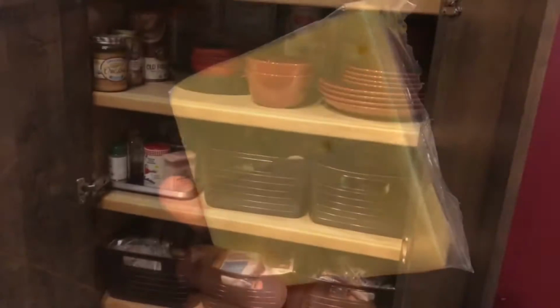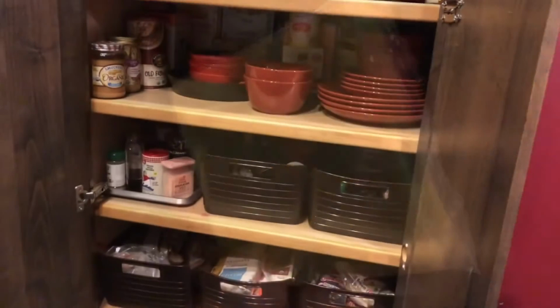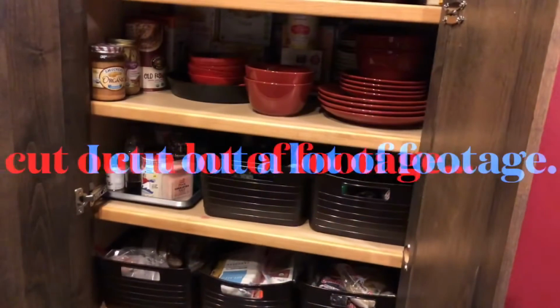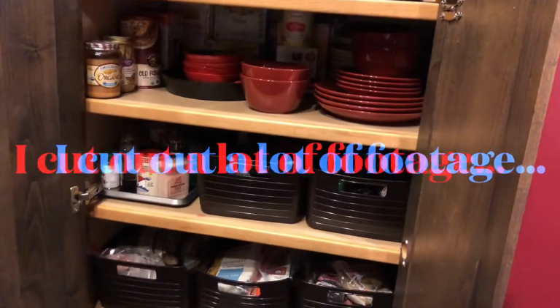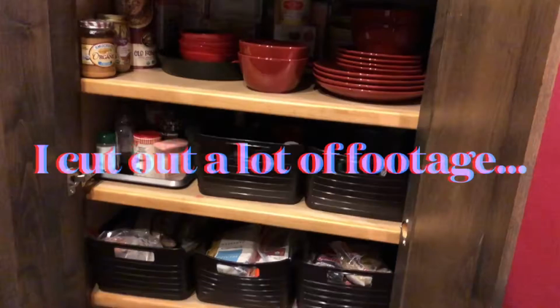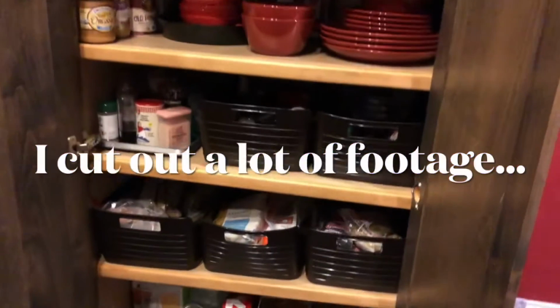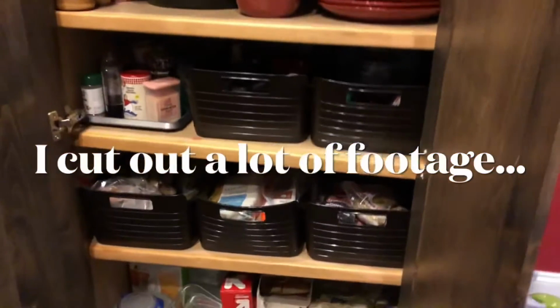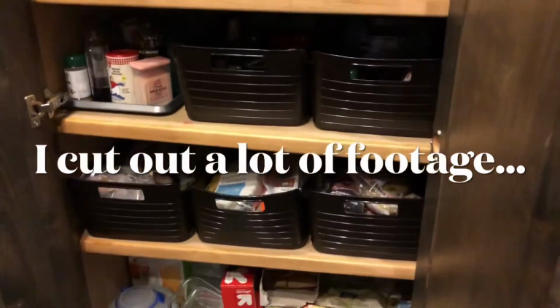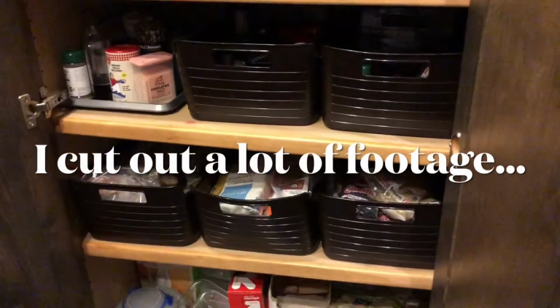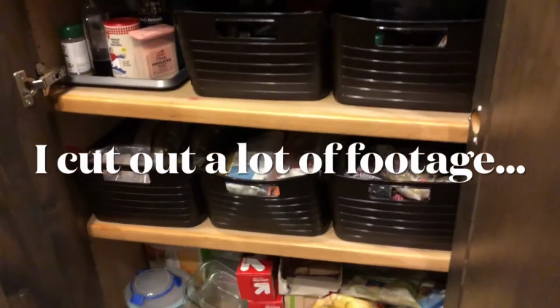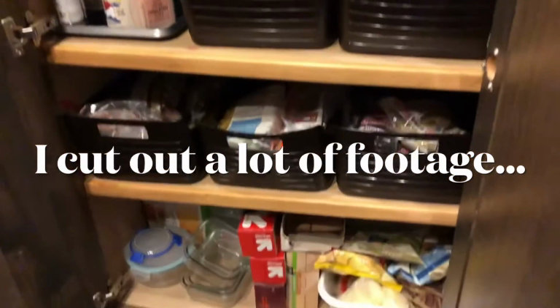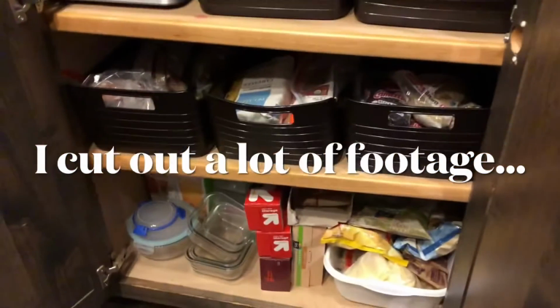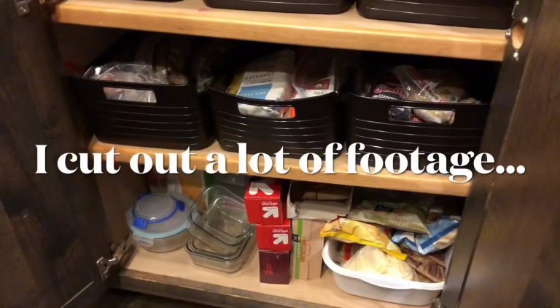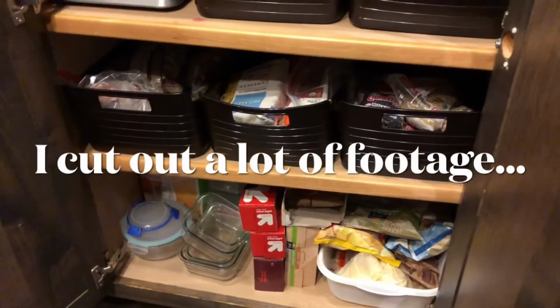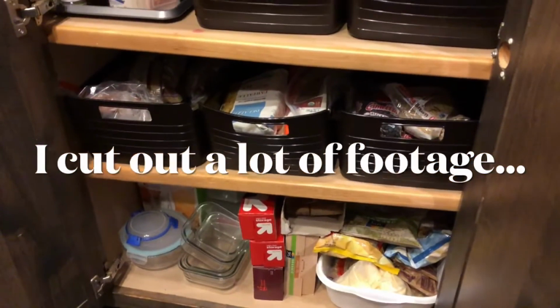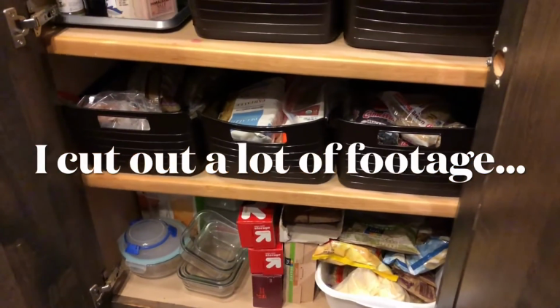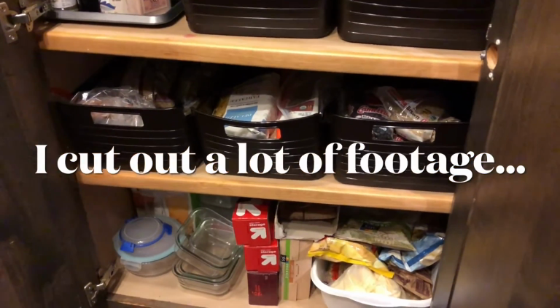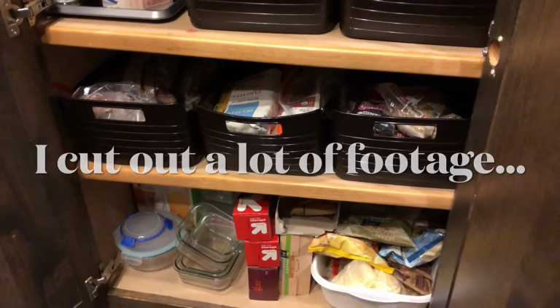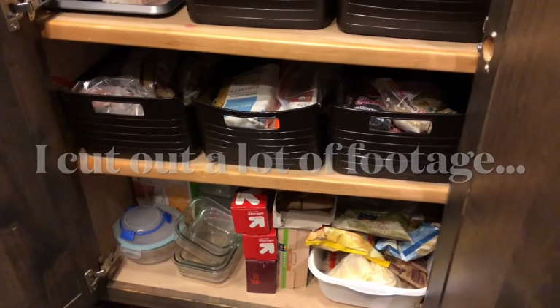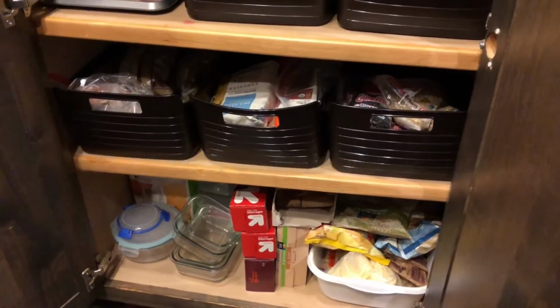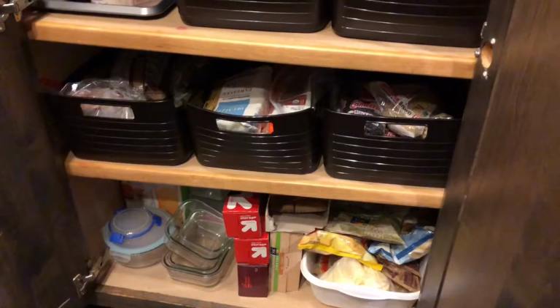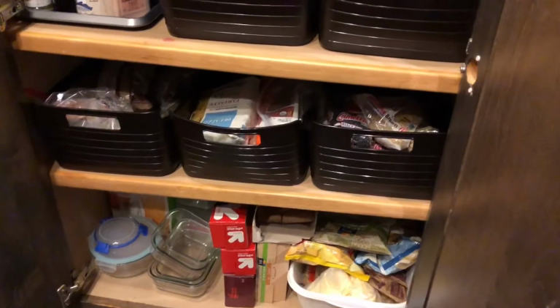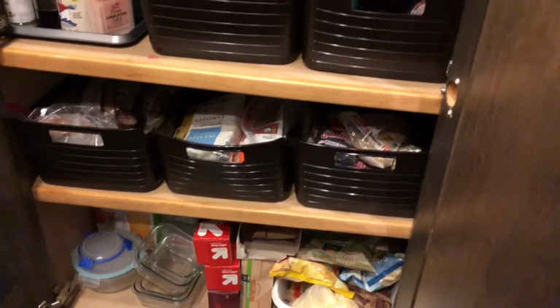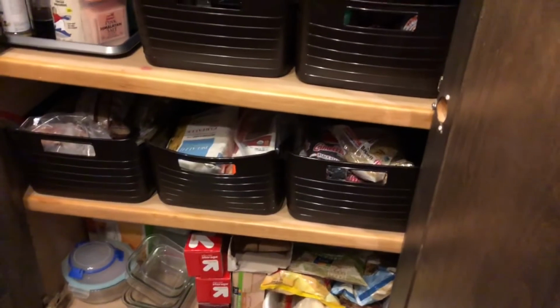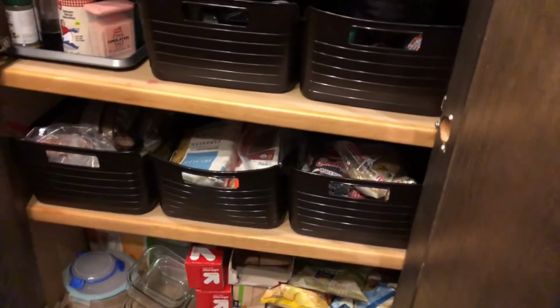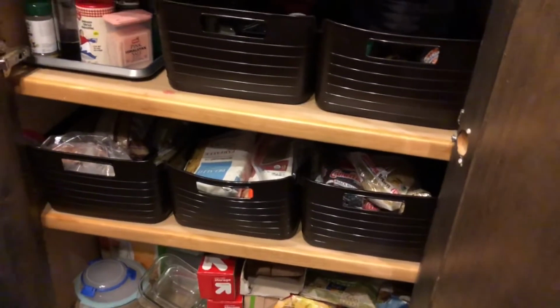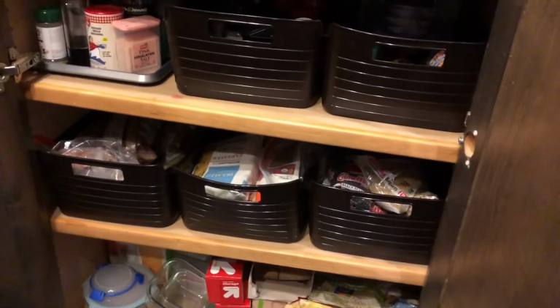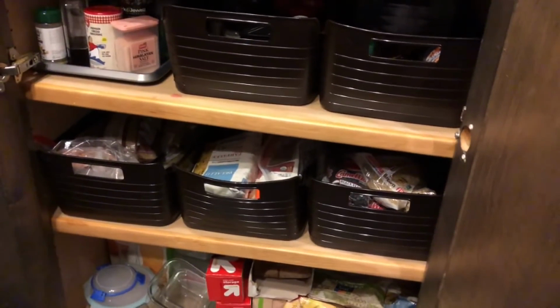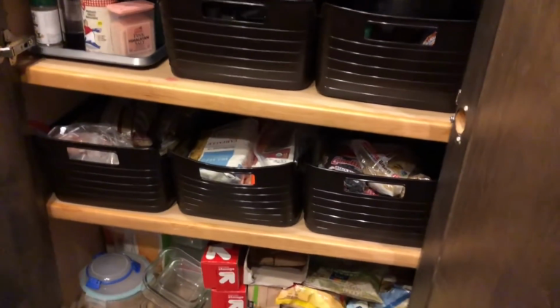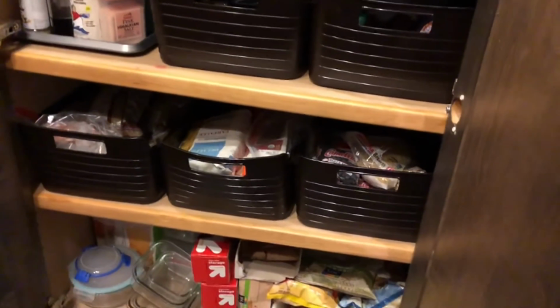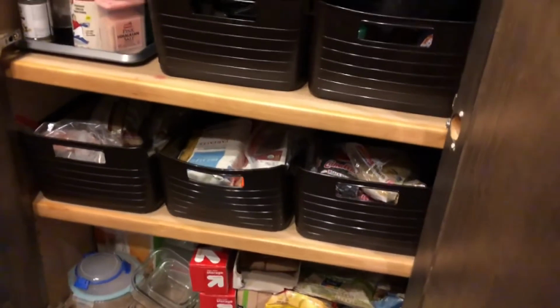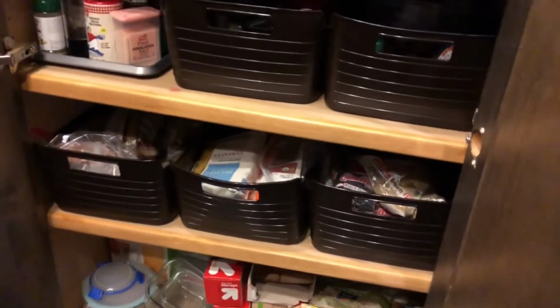Hey y'all, it's been a couple hours and I'm done. I got rid of so much stuff. I'm going to show you — let me find those things. Where are those things? Hold on.